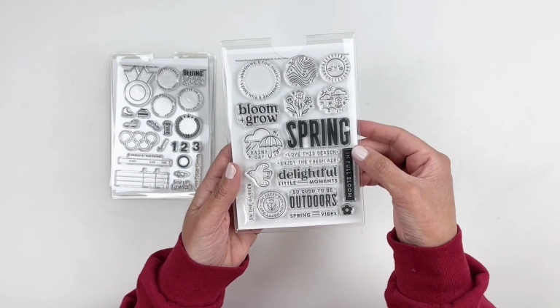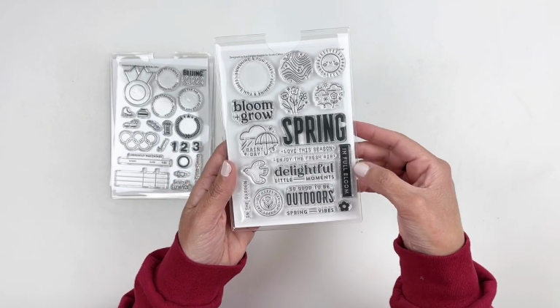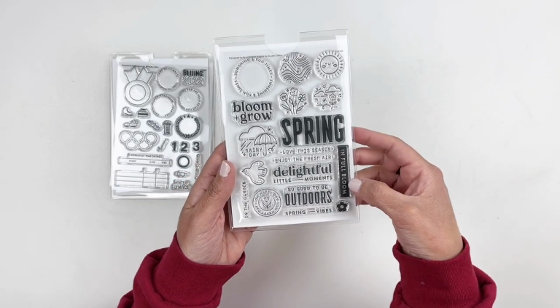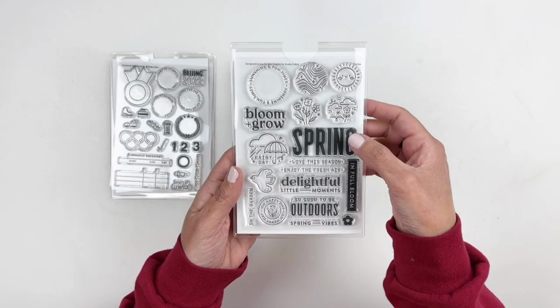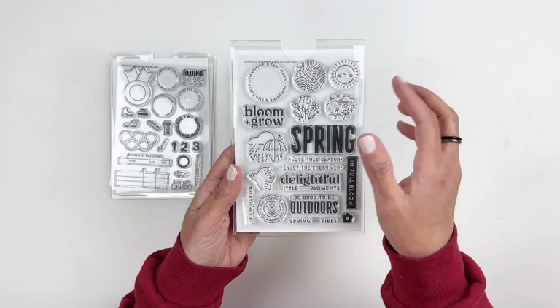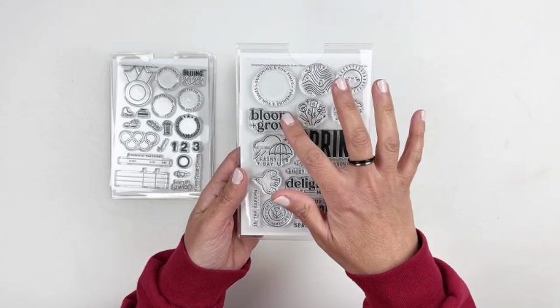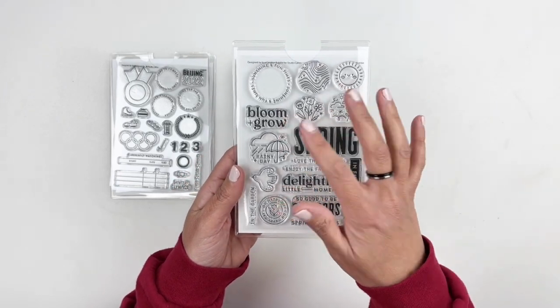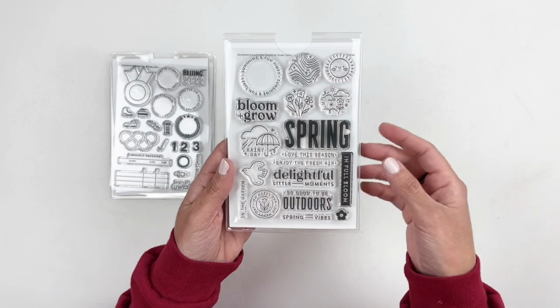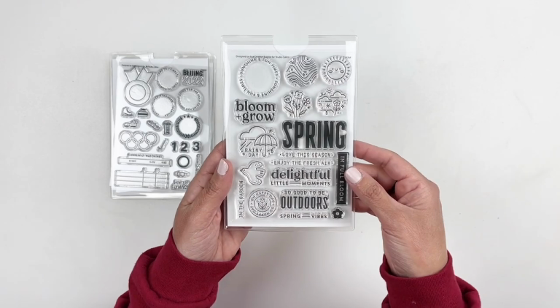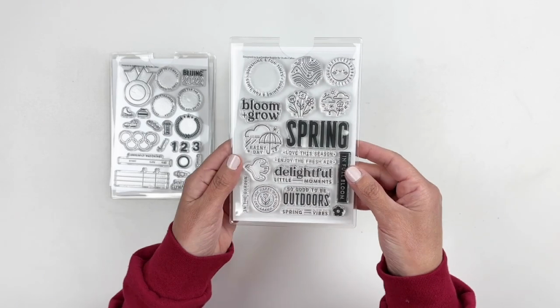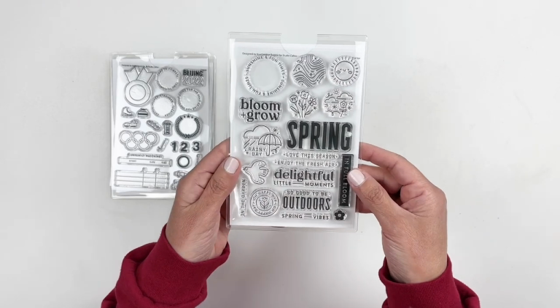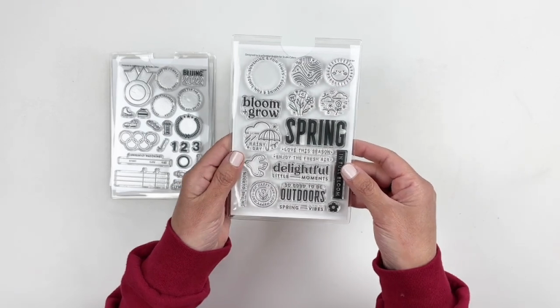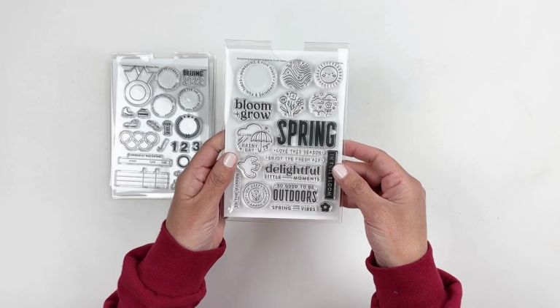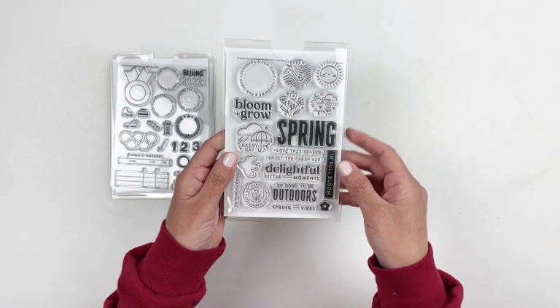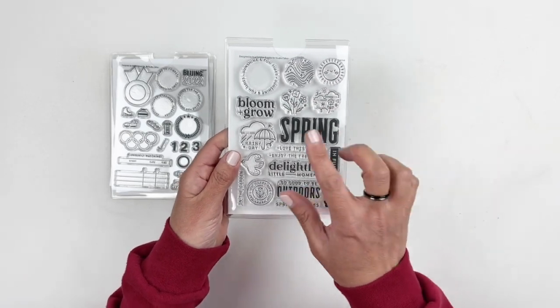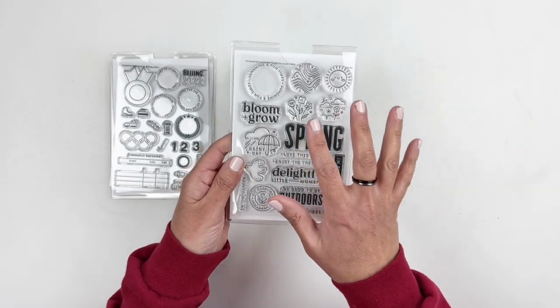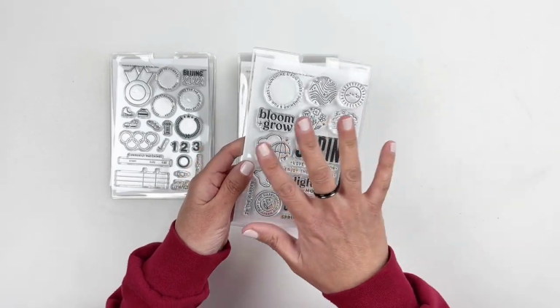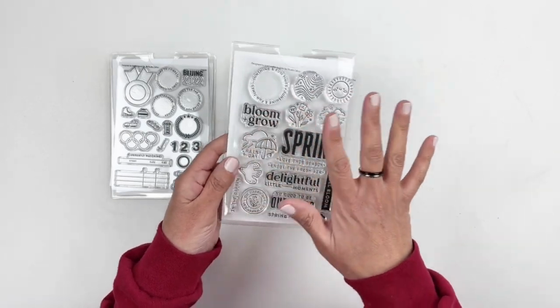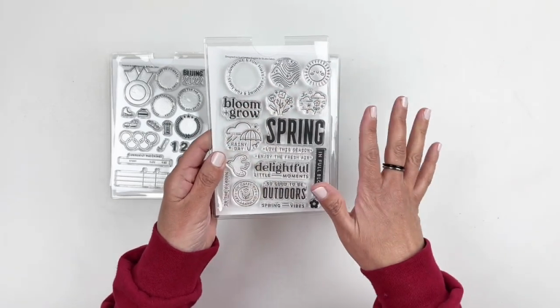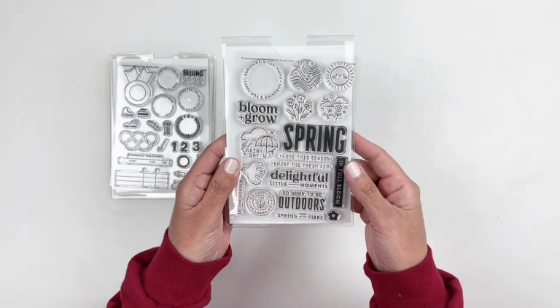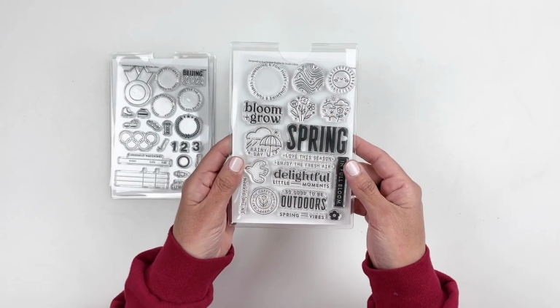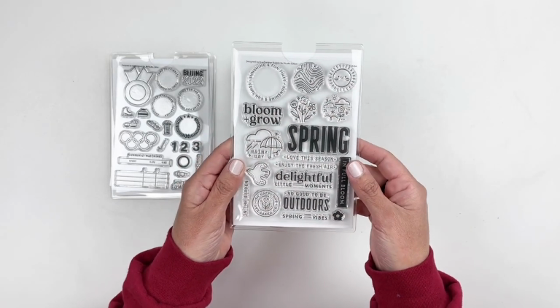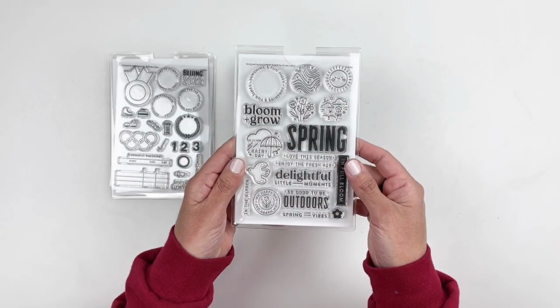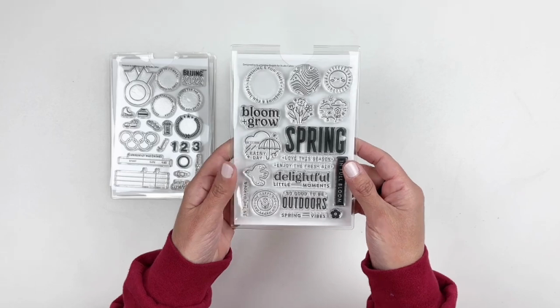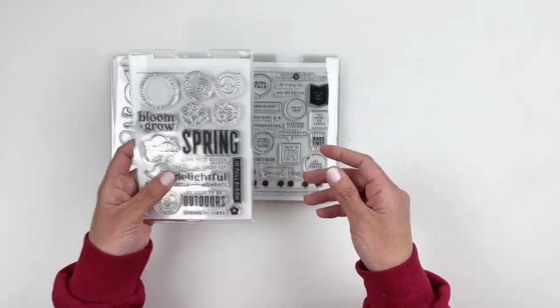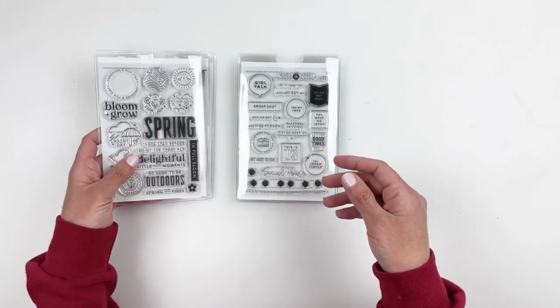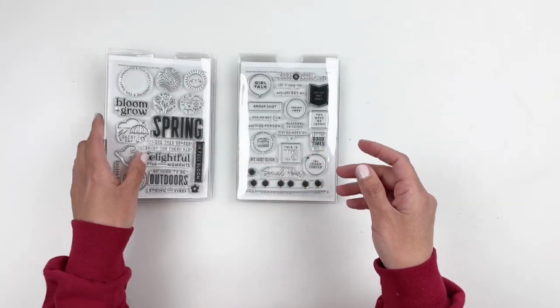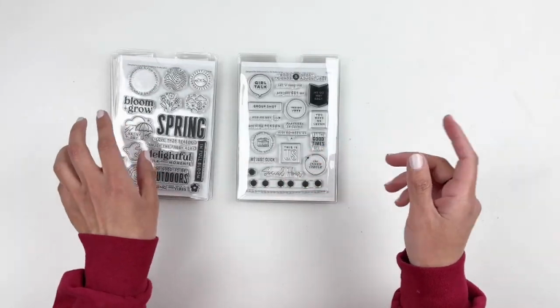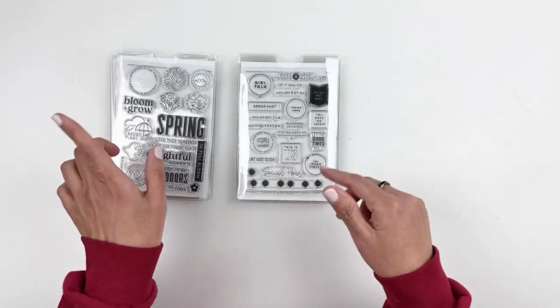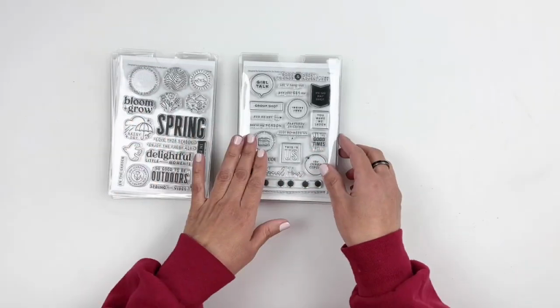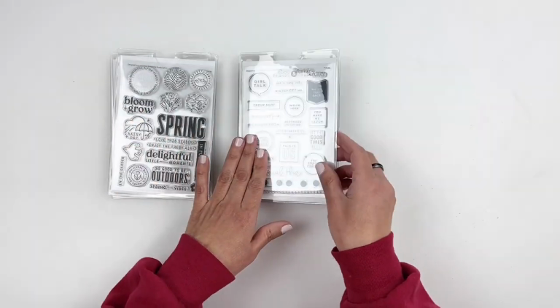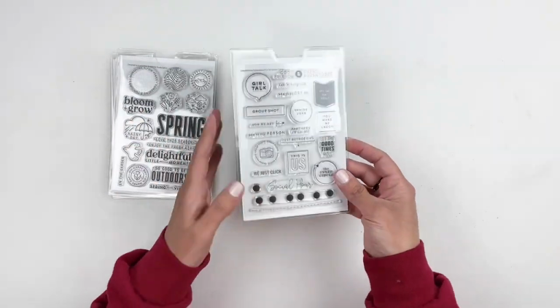It says "in full bloom," spring, bloom, and grow. I'm so excited for this, and it is going to go really well with the subscription stamp set this month, which I will be sharing in a bit.